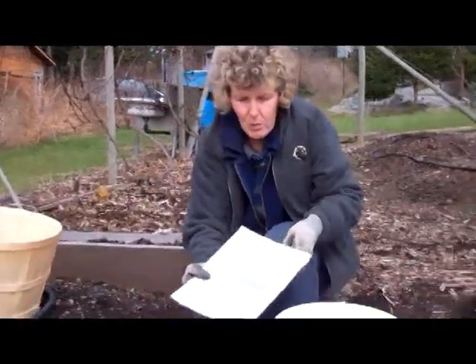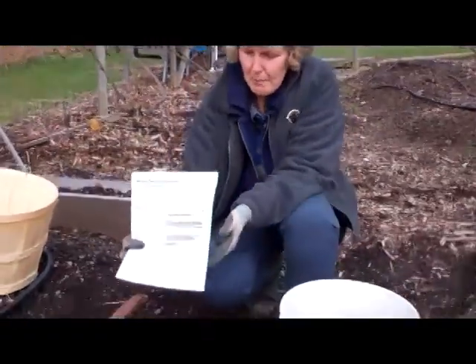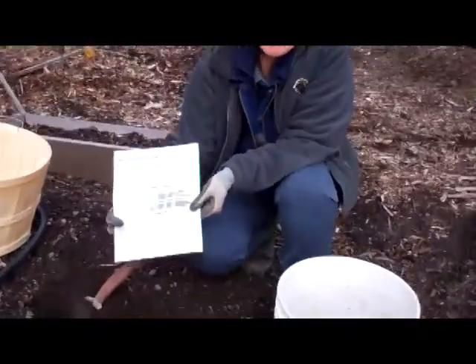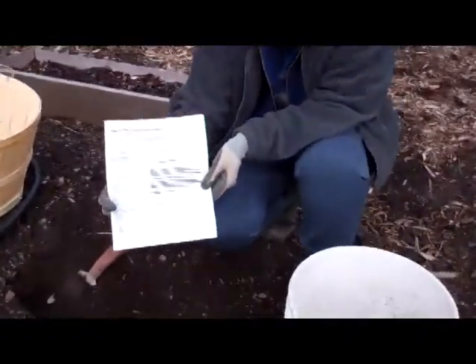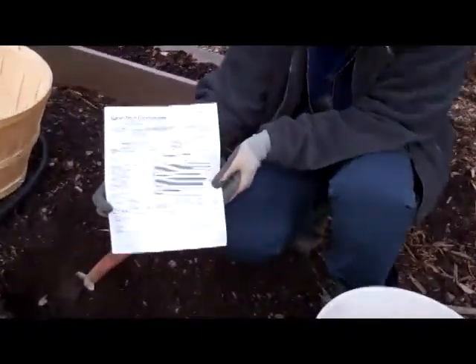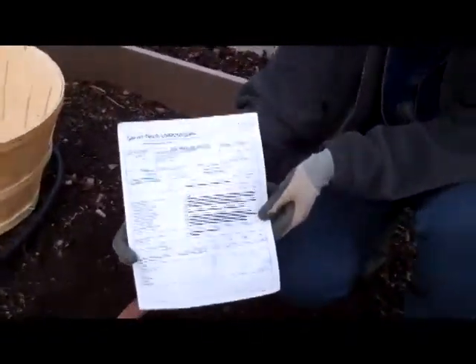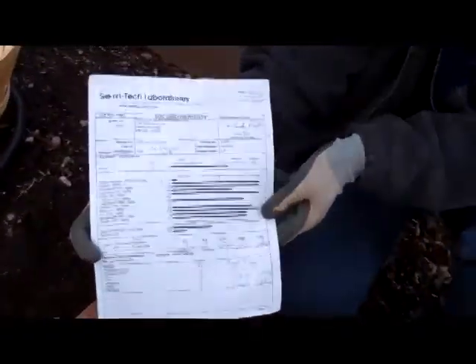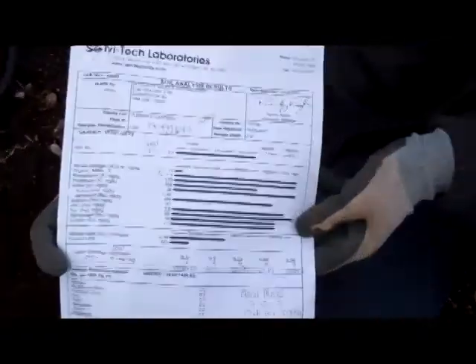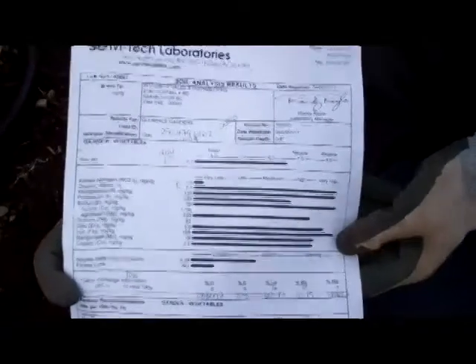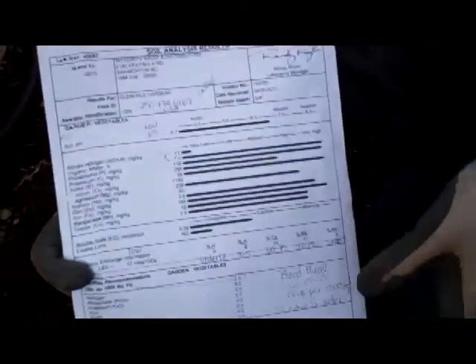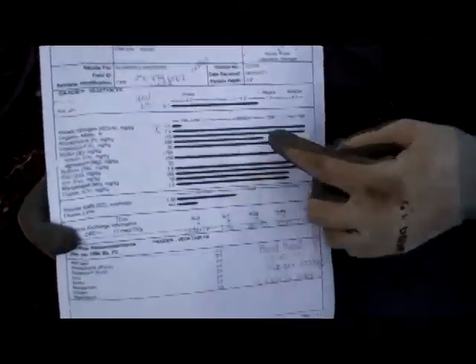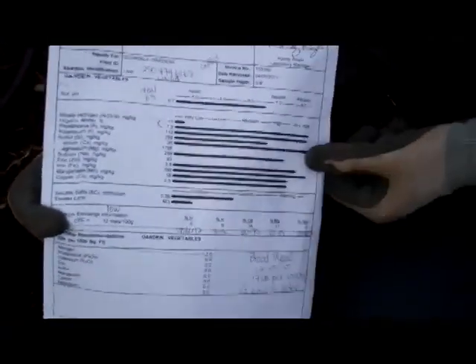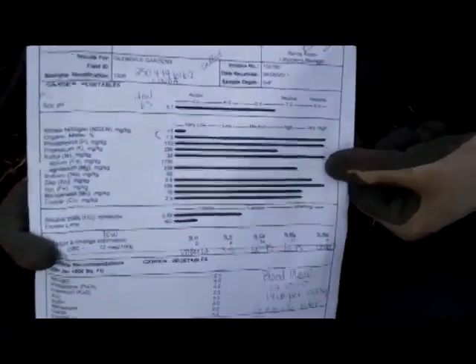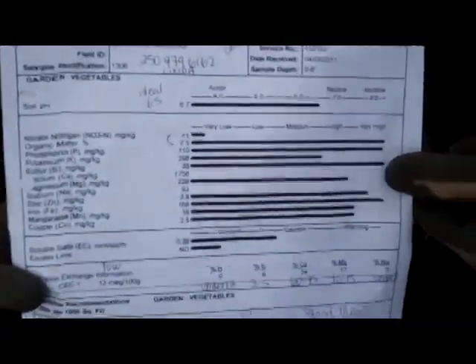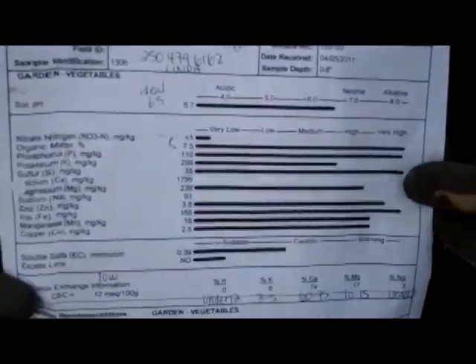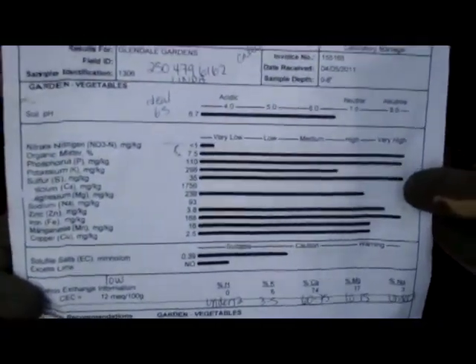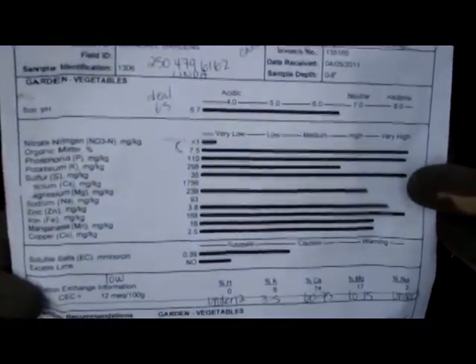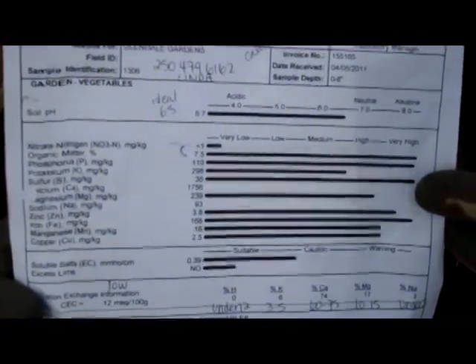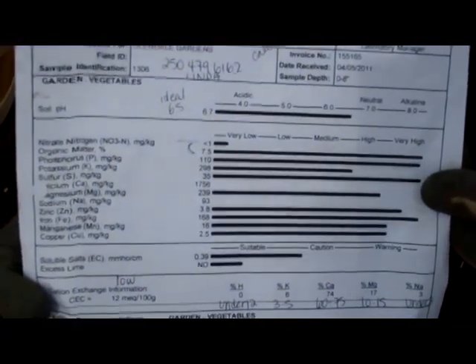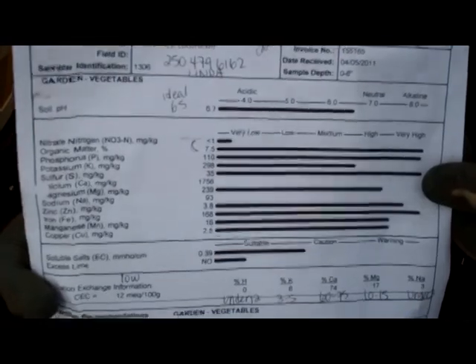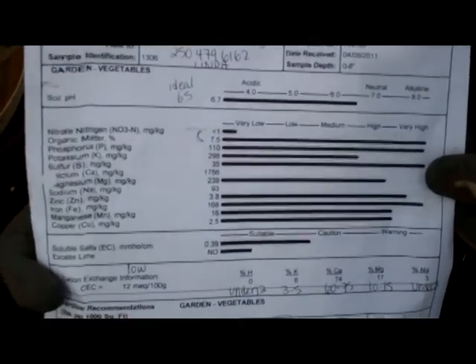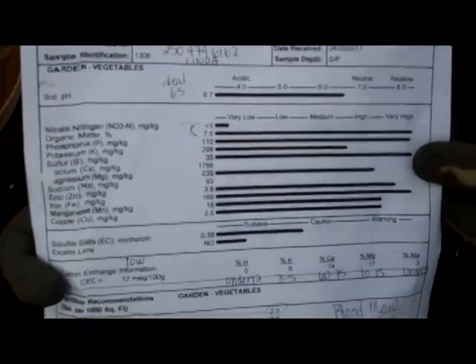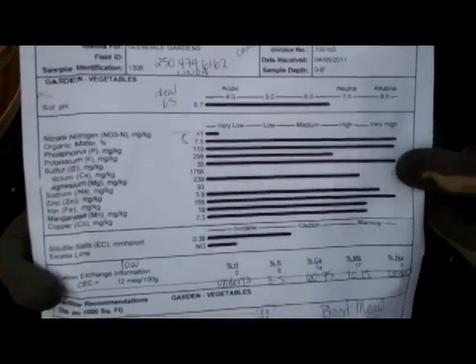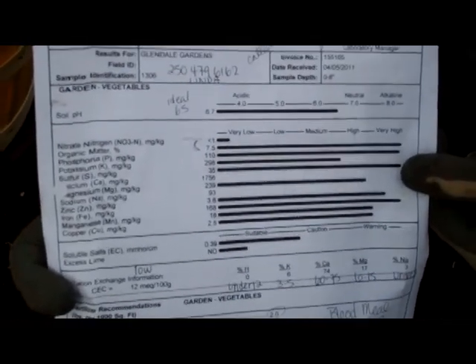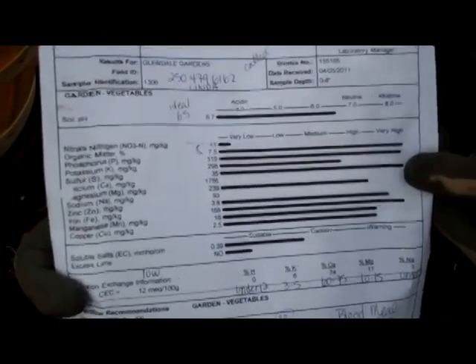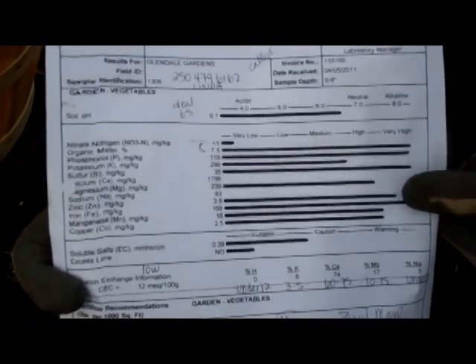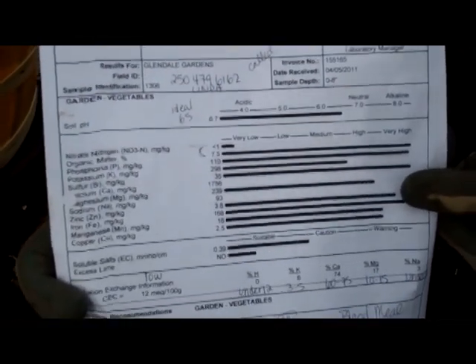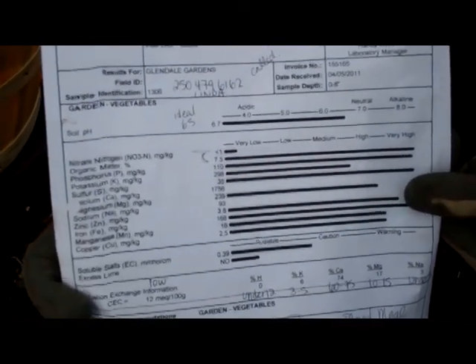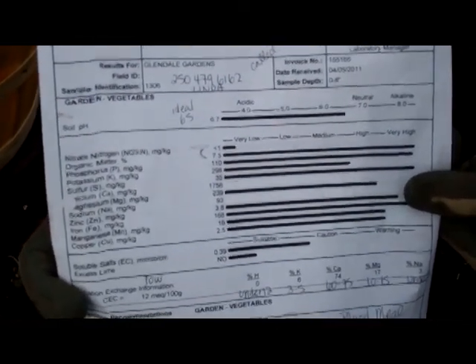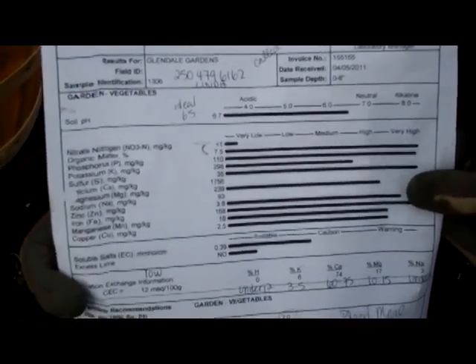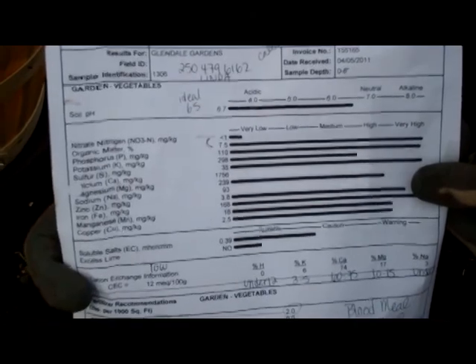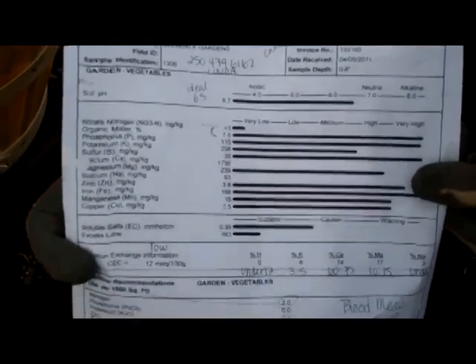What you get back is a form like this and it tells you exactly the amount of nutrients you have in your soil and what you're lacking. Here I had quite high content of organic matter, phosphorus and potash, but I was lacking nitrogen.